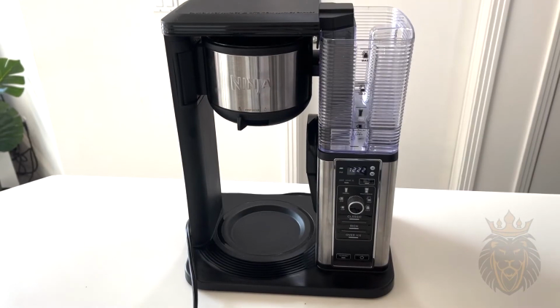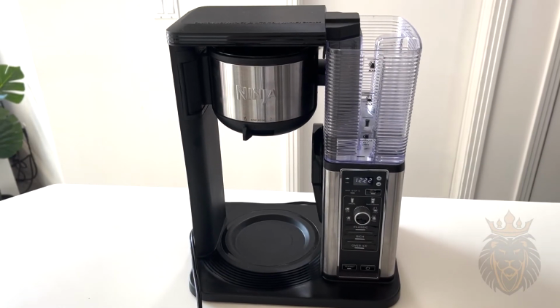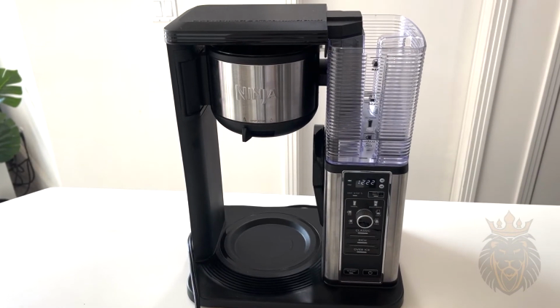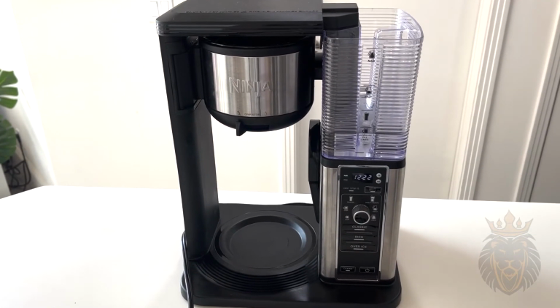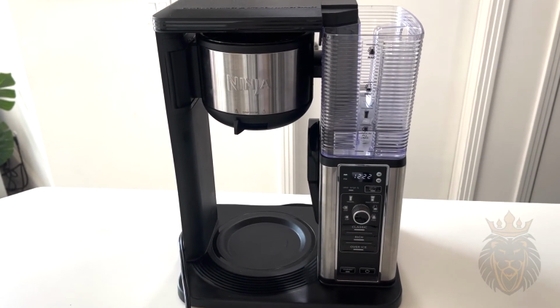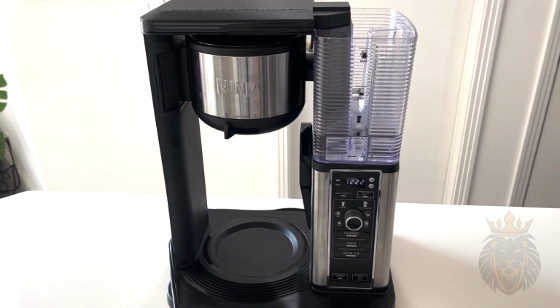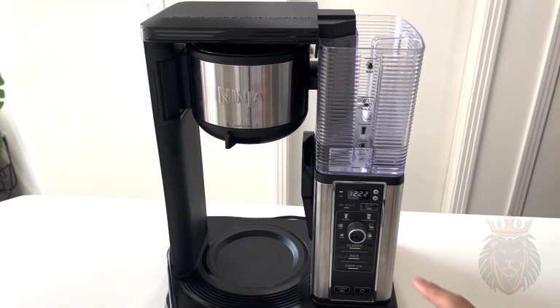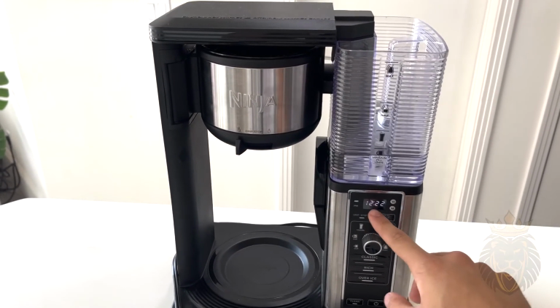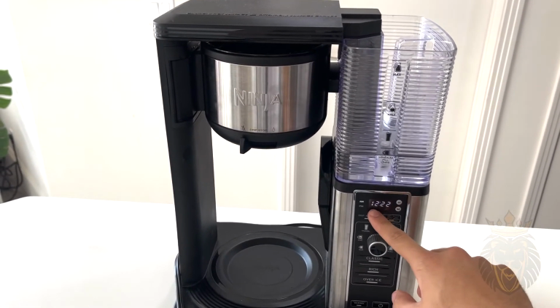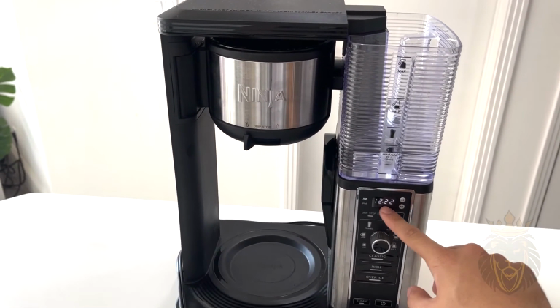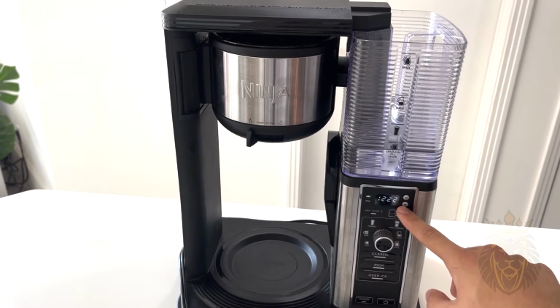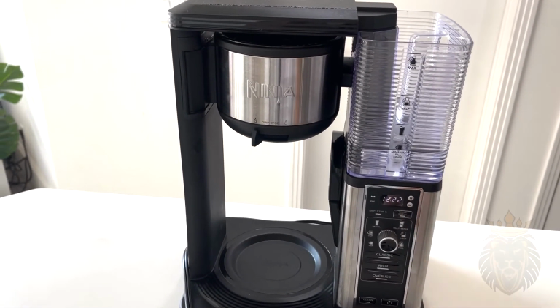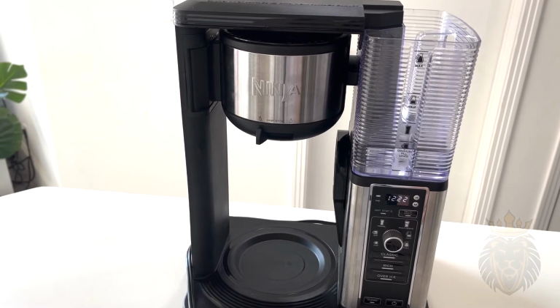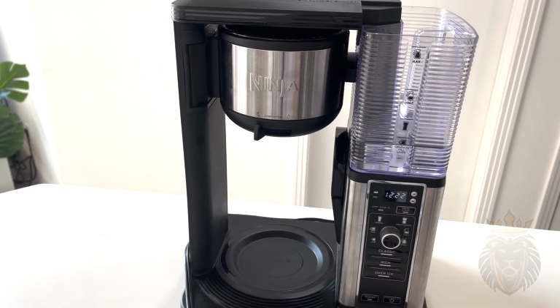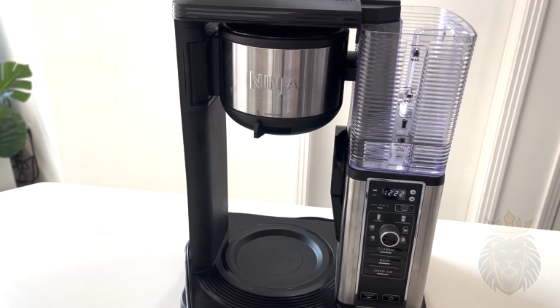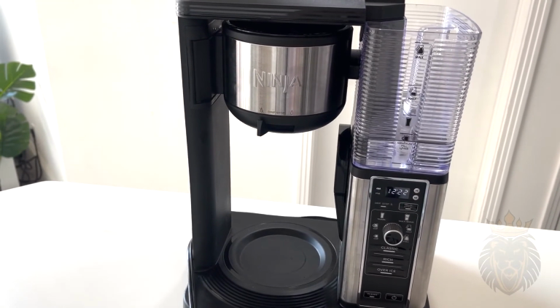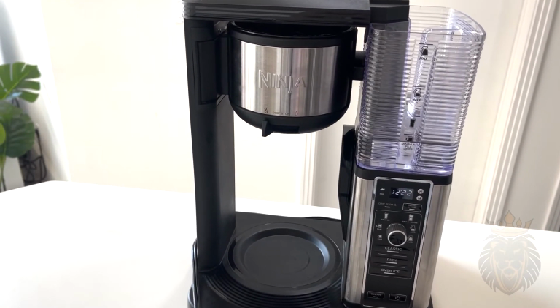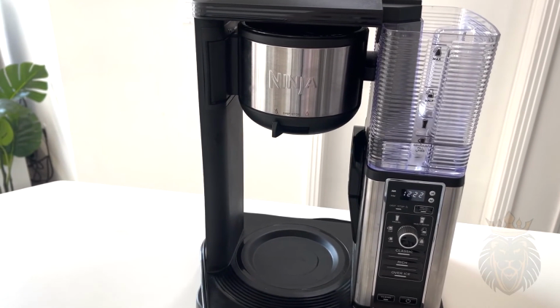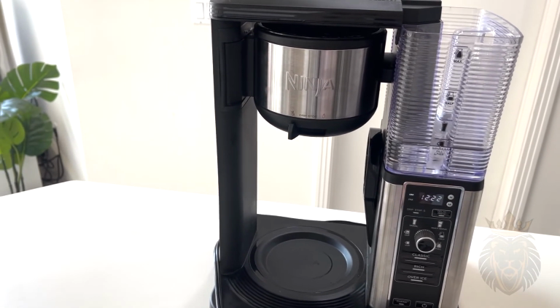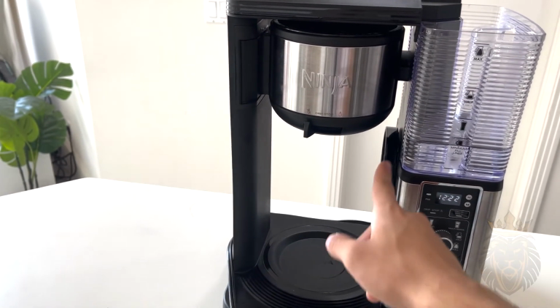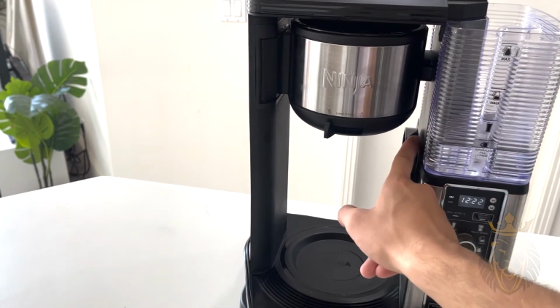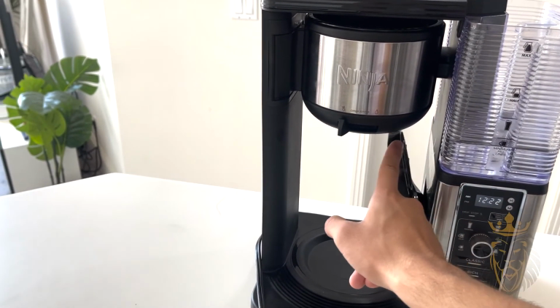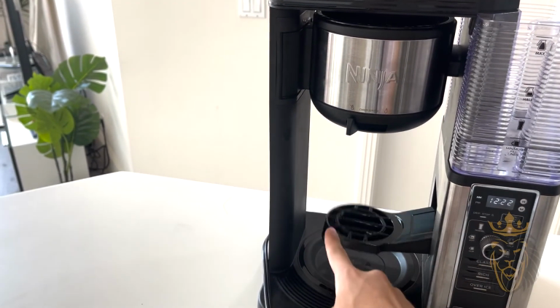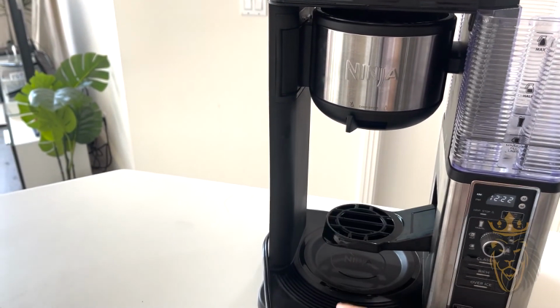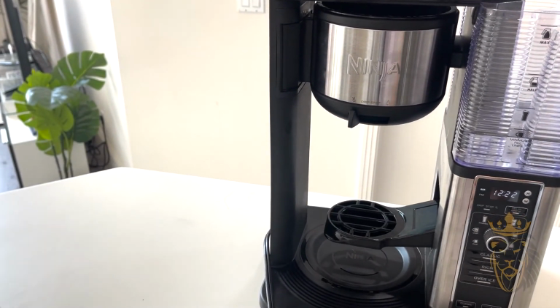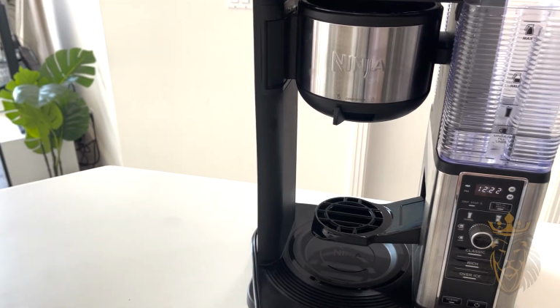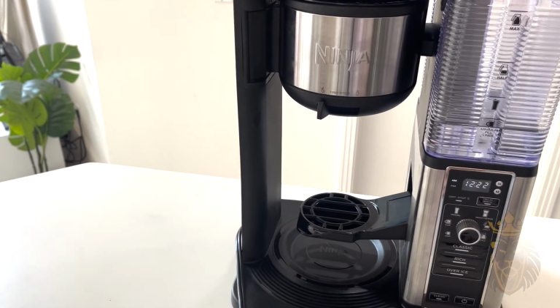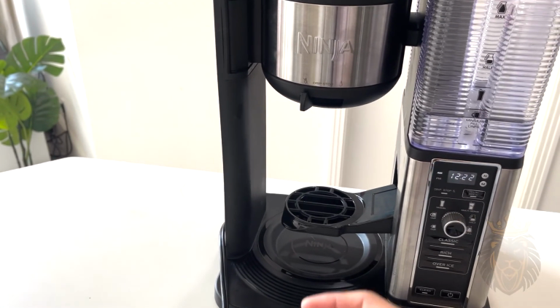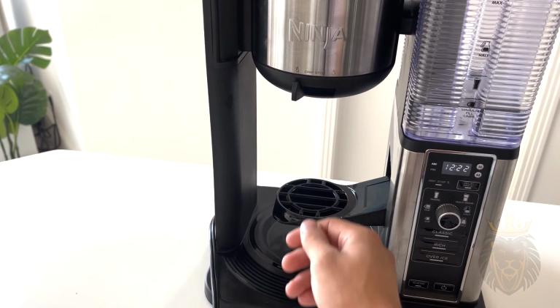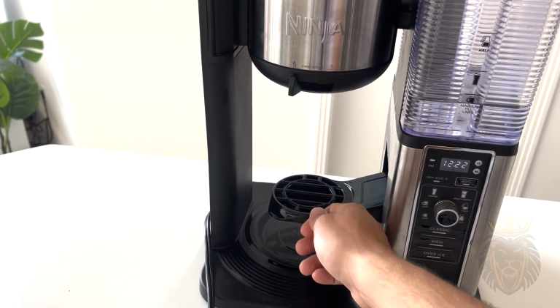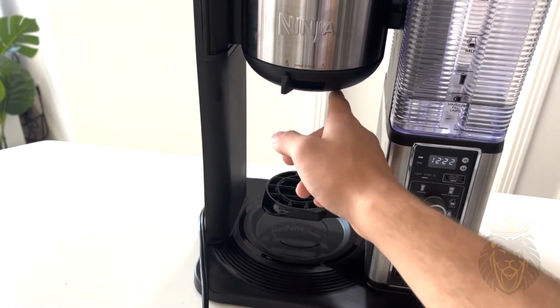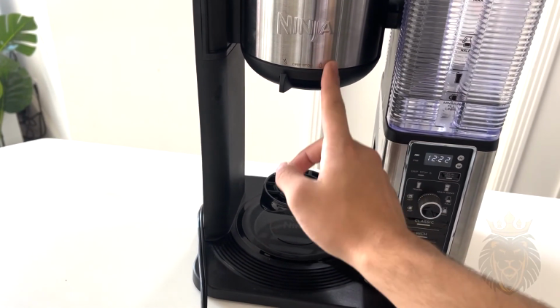Some more notable features: they have the time right here, which I really like — it's a small detail but I think it's cool. Then there's this little drop-down so you can put your mug right here and it can drip directly into it, so you don't have to use the pot the whole time.